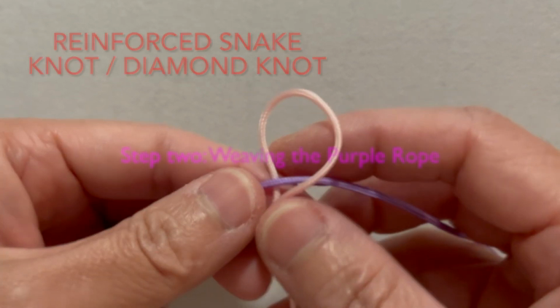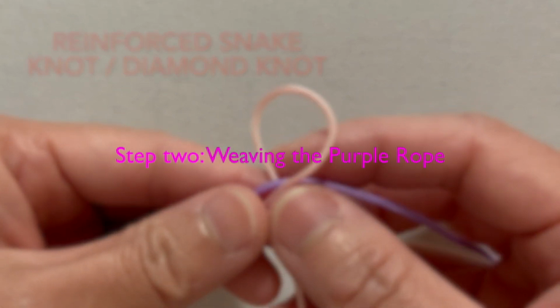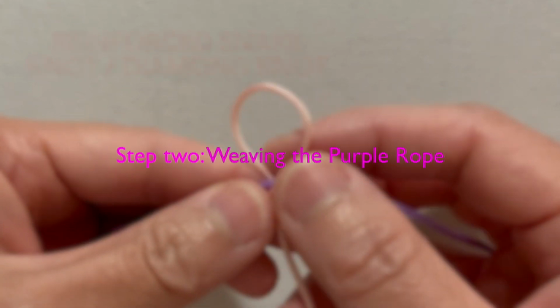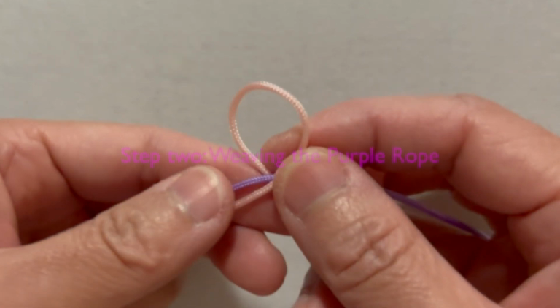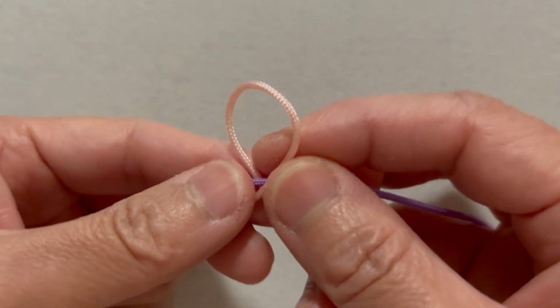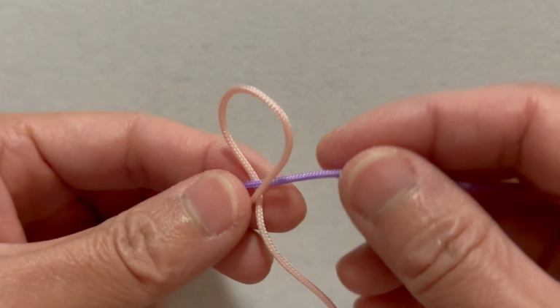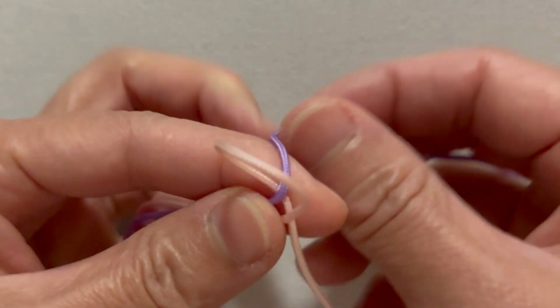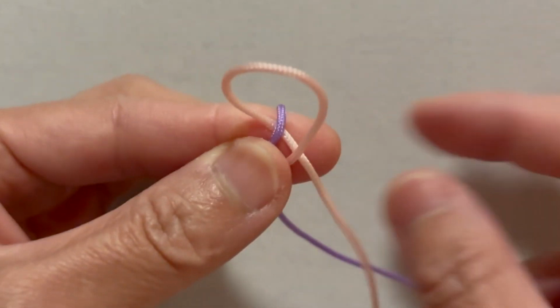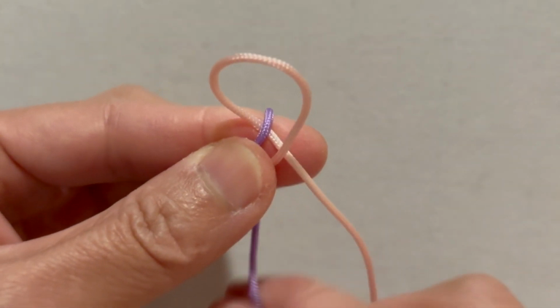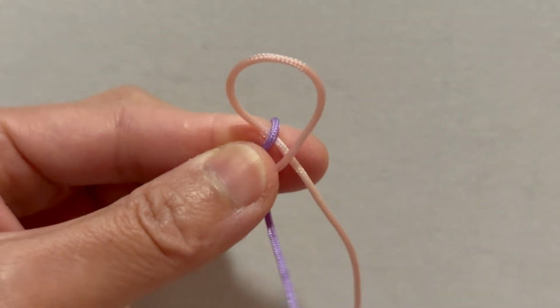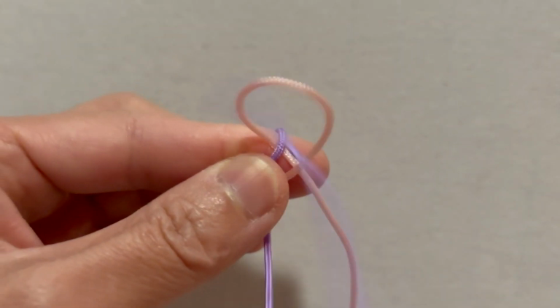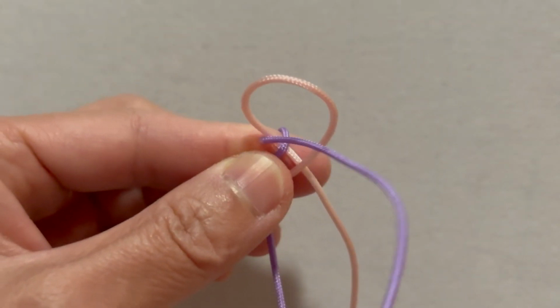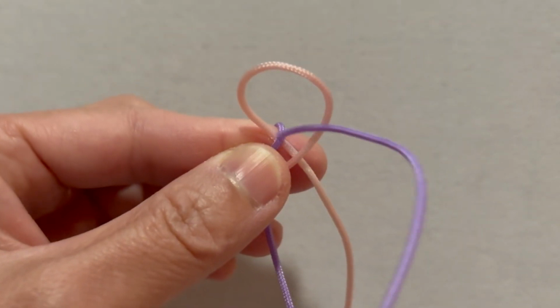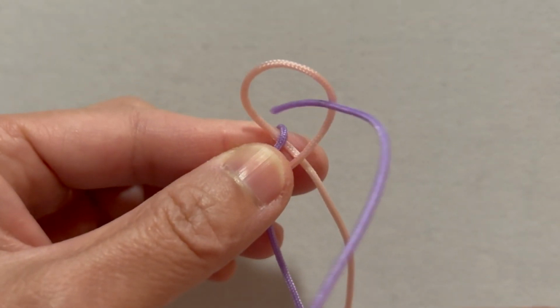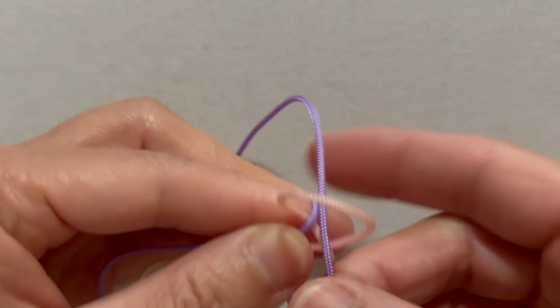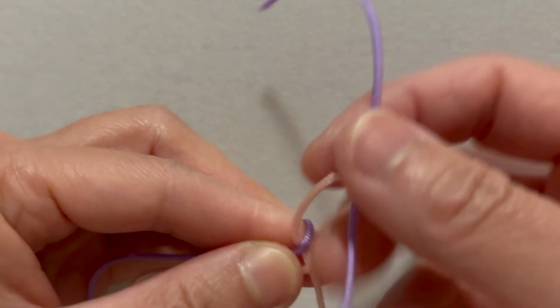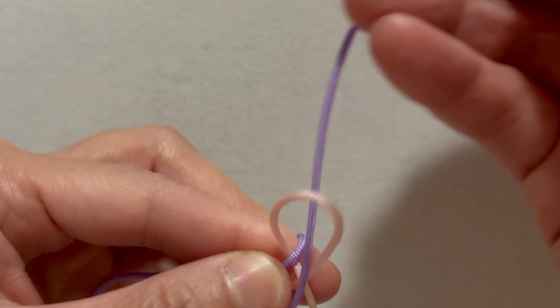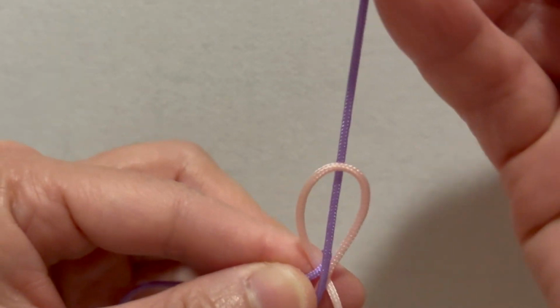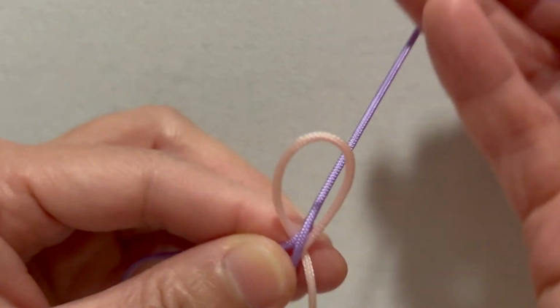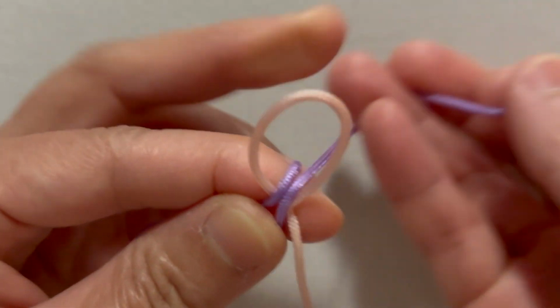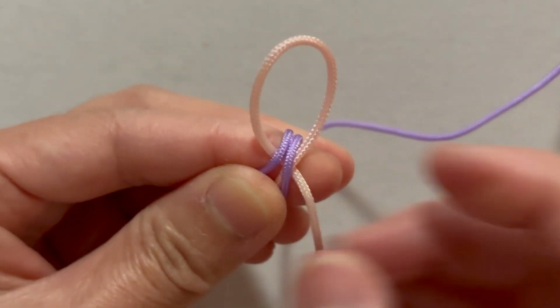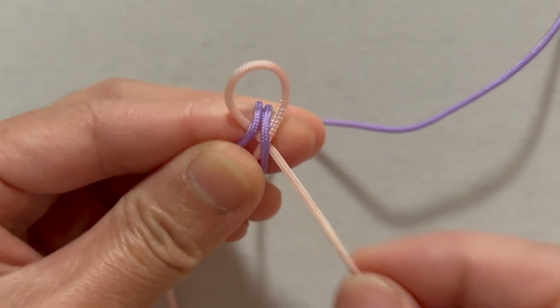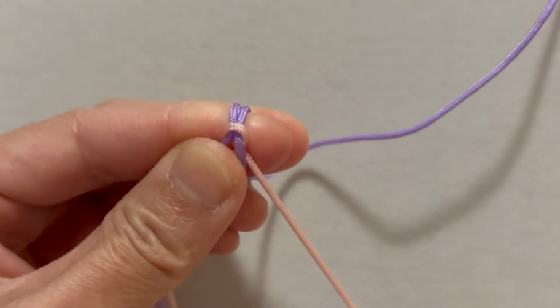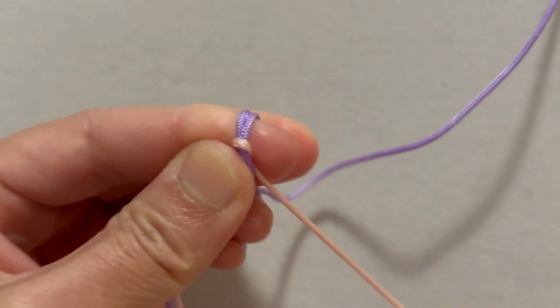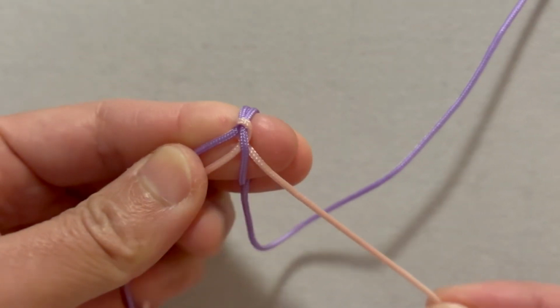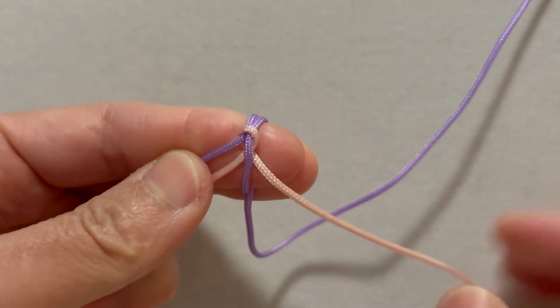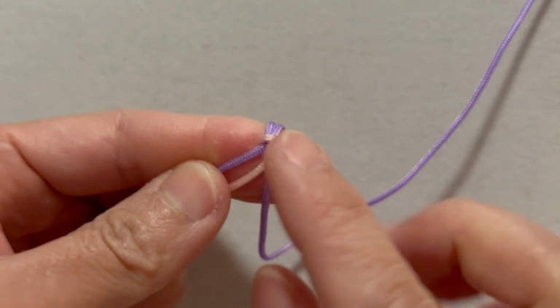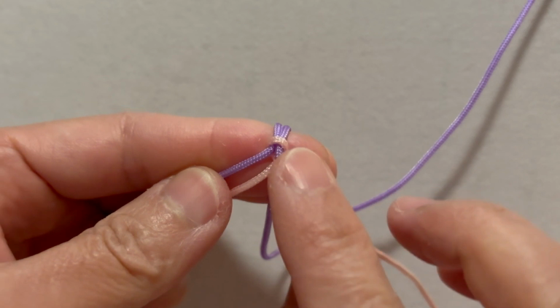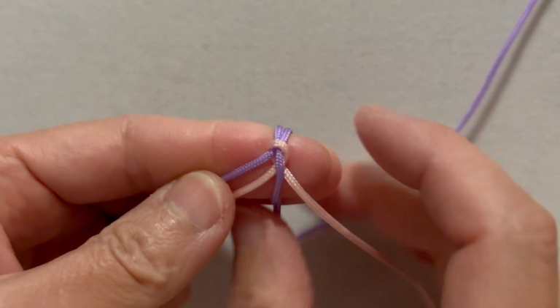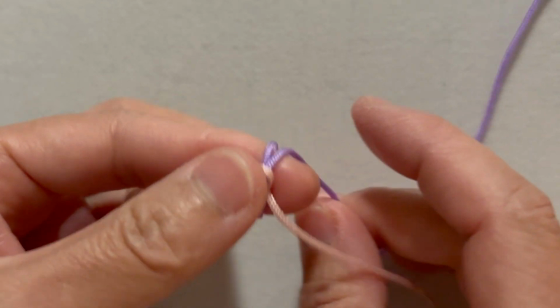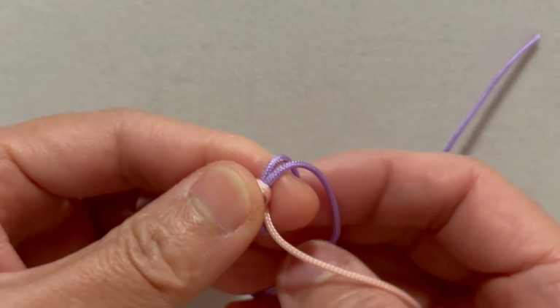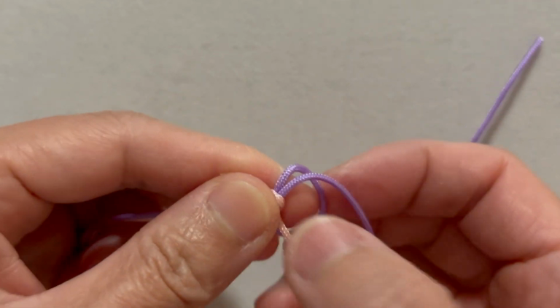Step 2: Weaving the purple rope. Wrap the purple rope around your index finger to create a second loop beside the first. Pass the end of the purple rope through the pink loop from the bottom up and lightly tighten just to hold the structure together.